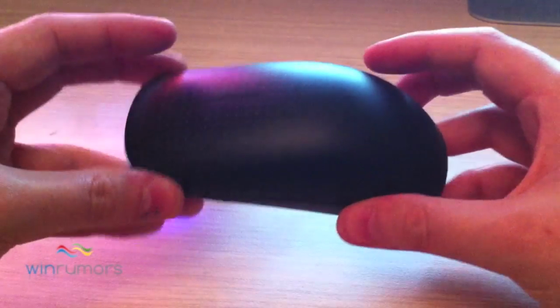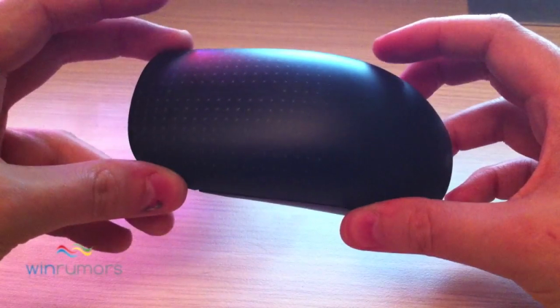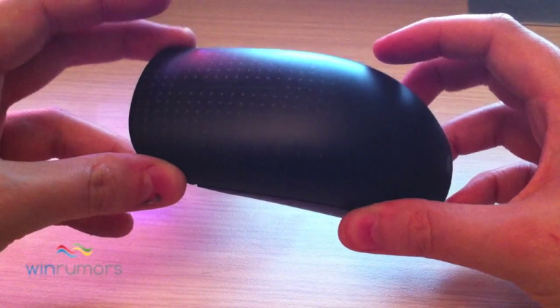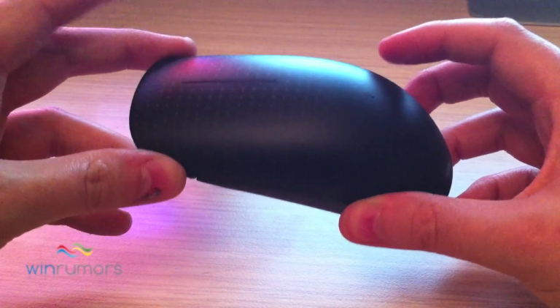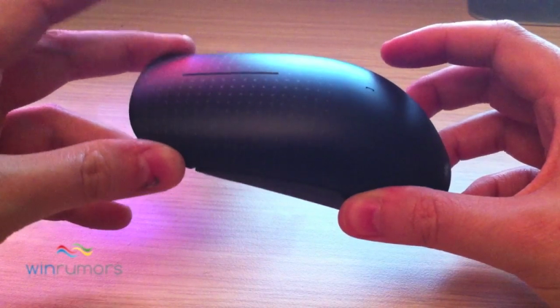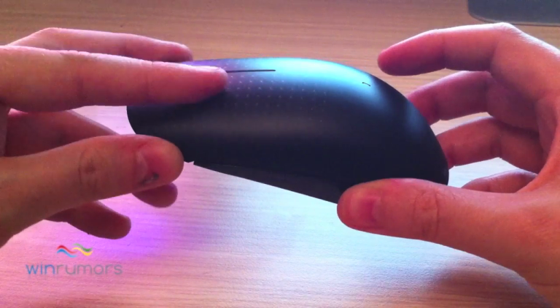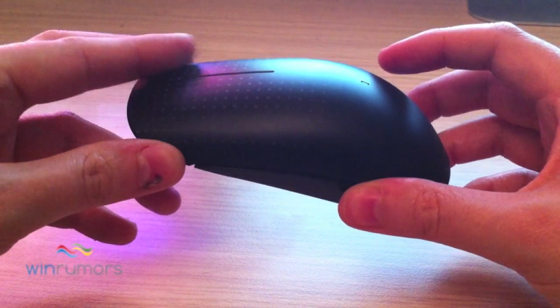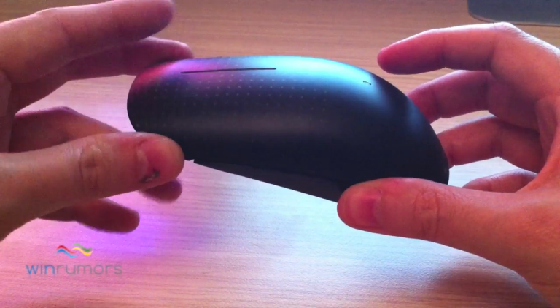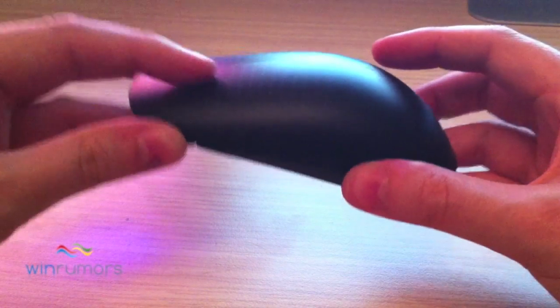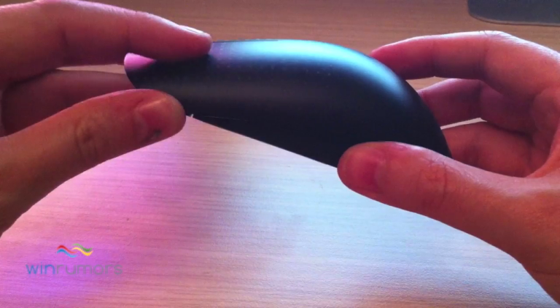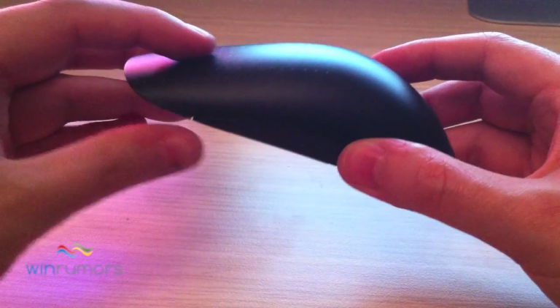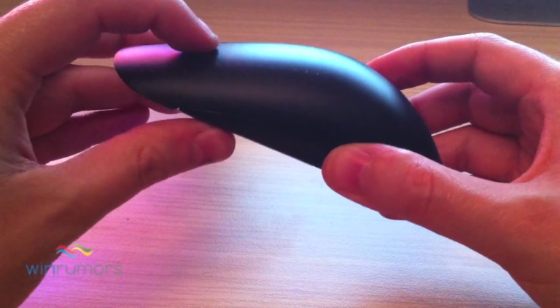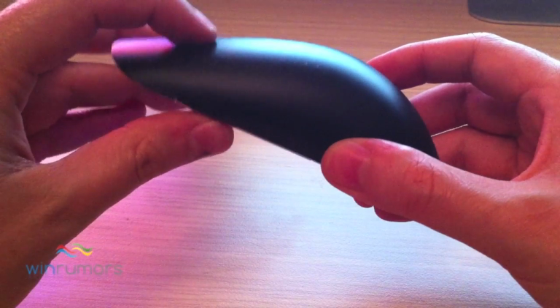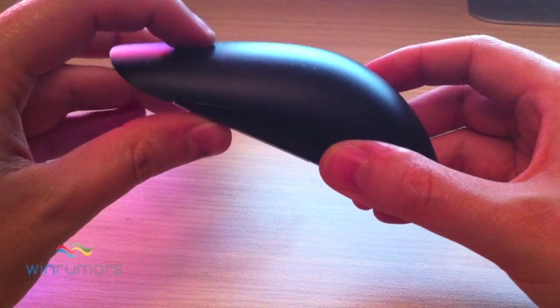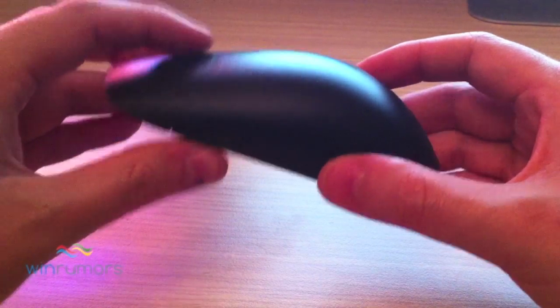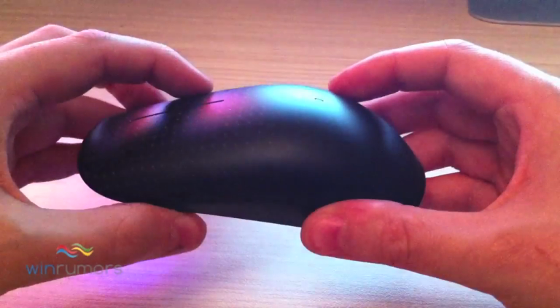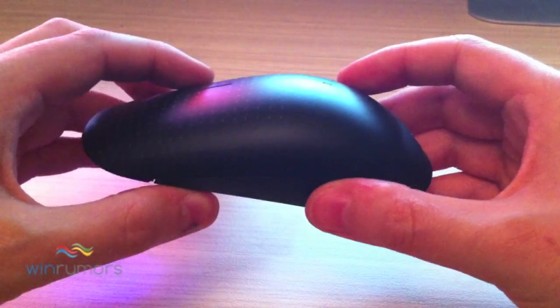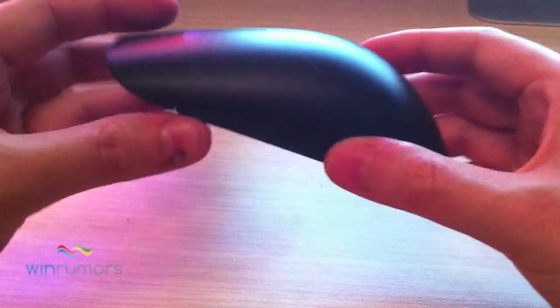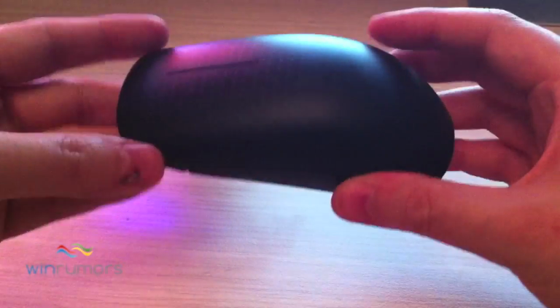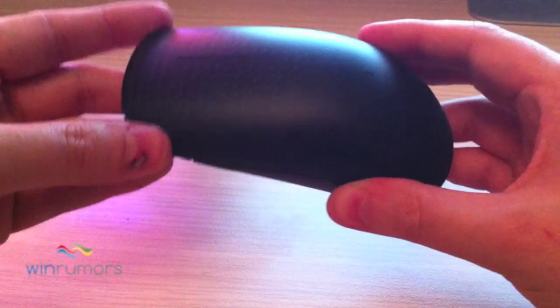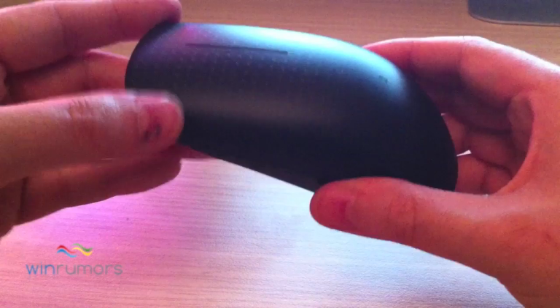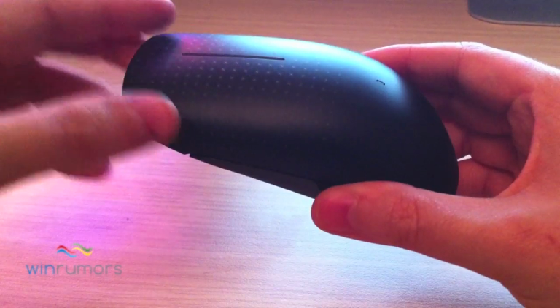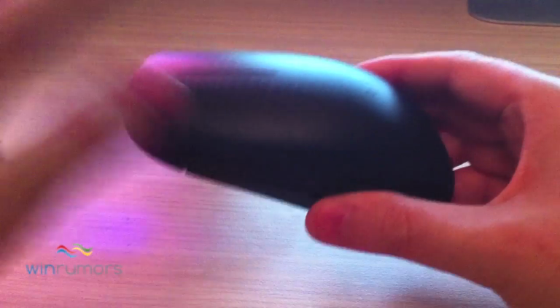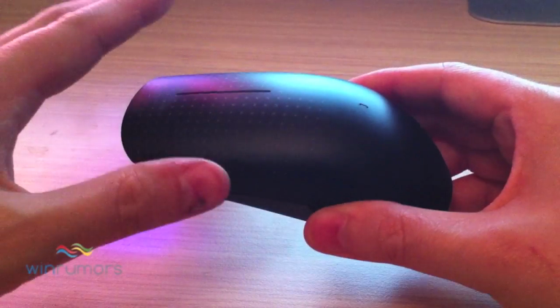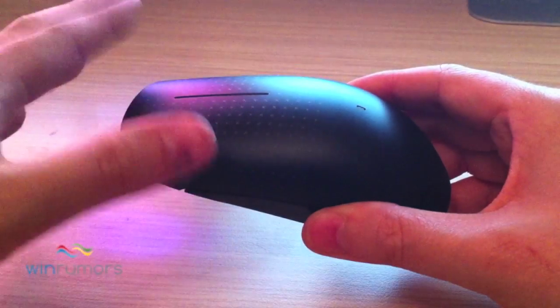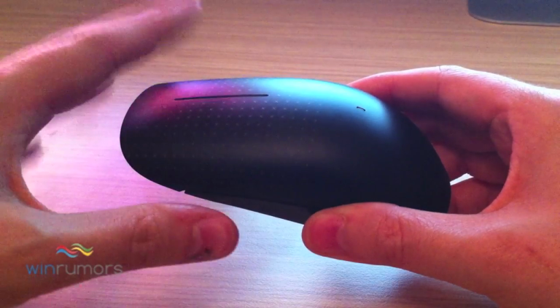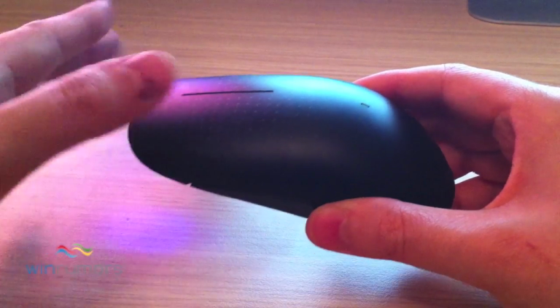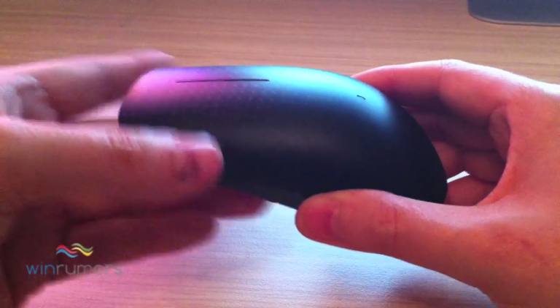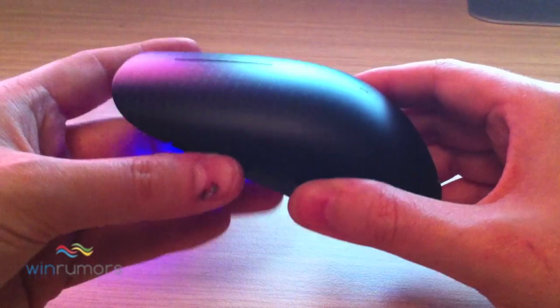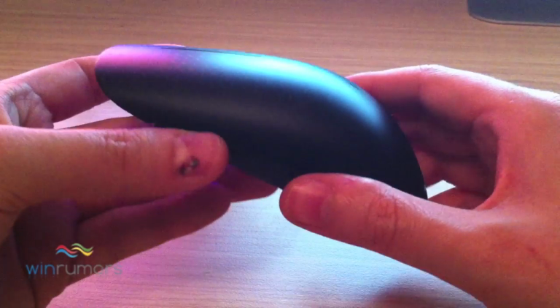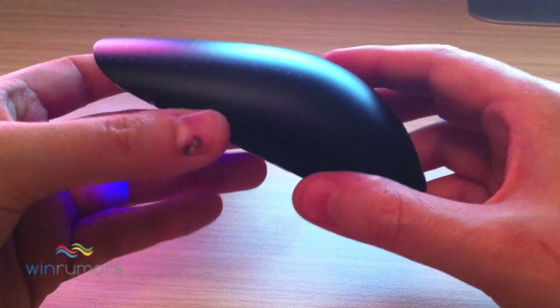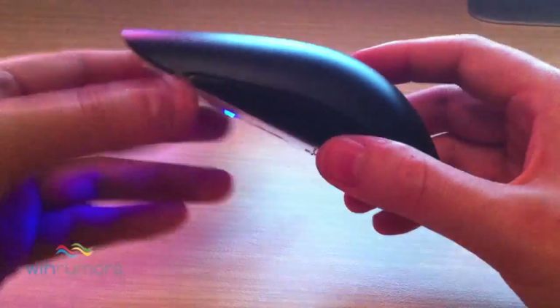Now the device is touch sensitive so there's no real buttons, and although there is feedback when you click down generally across the device, Windows will handle any of the gestures and supports multiple gesture support.